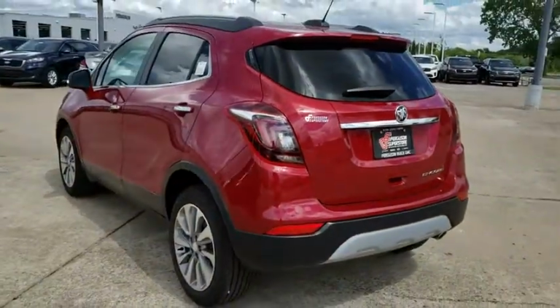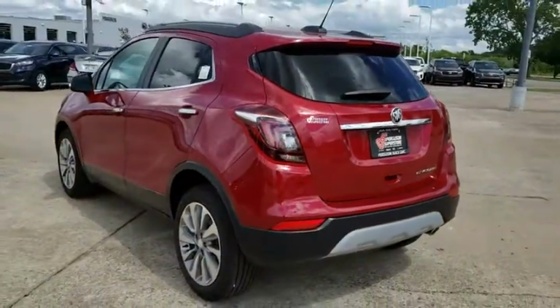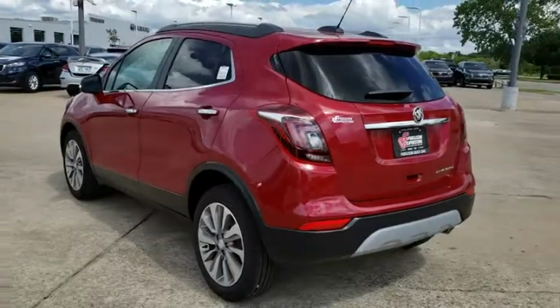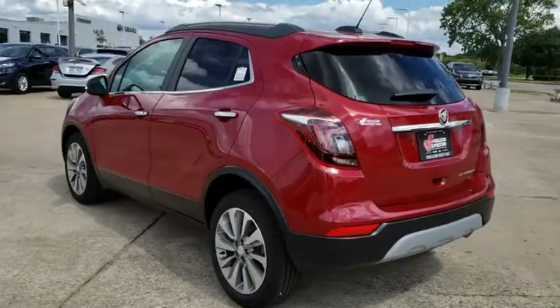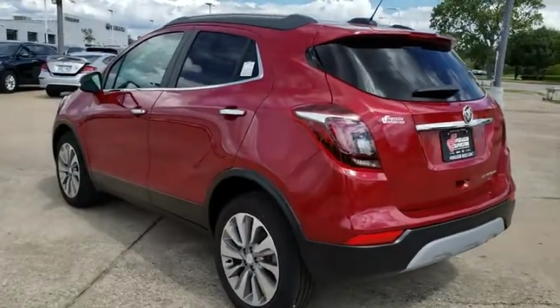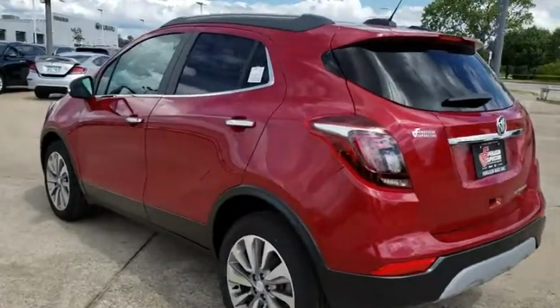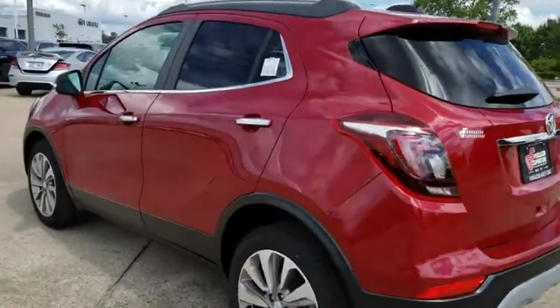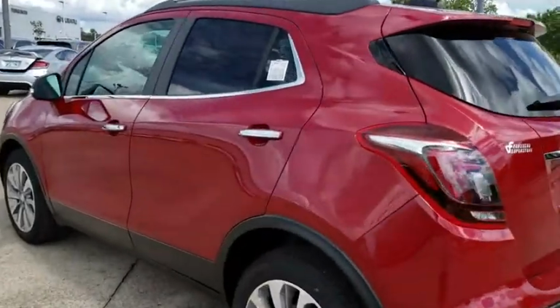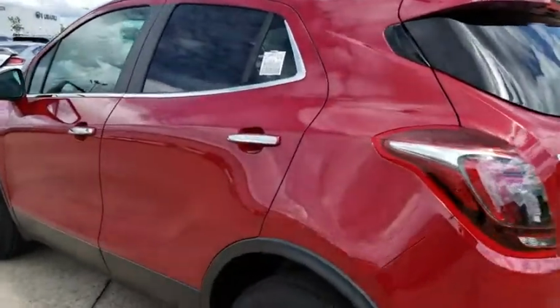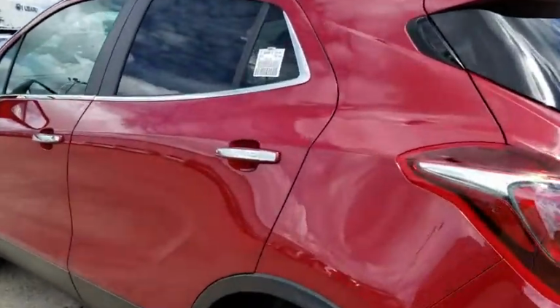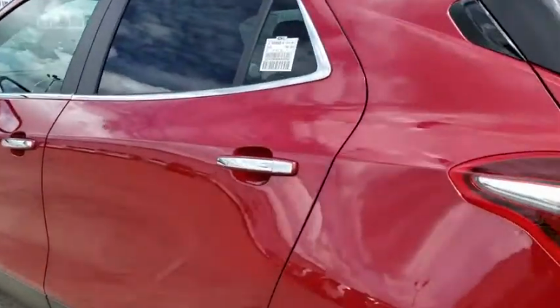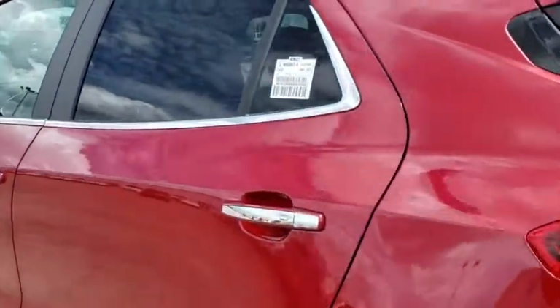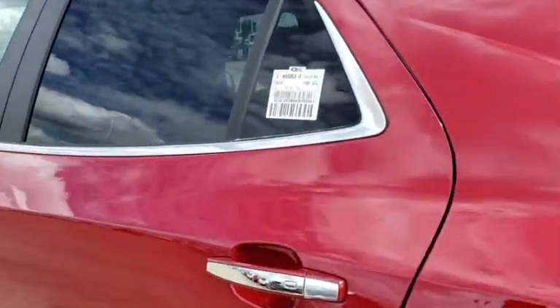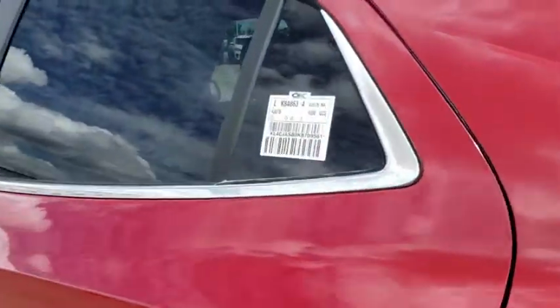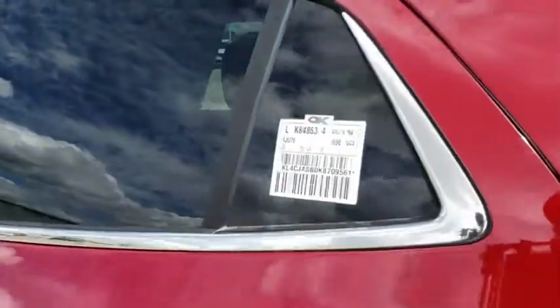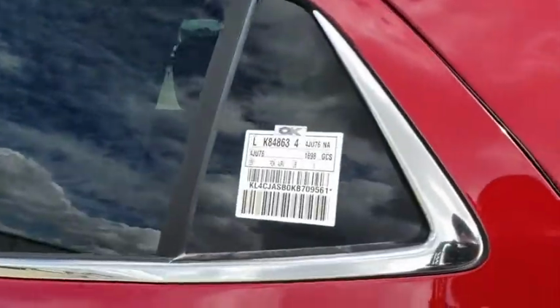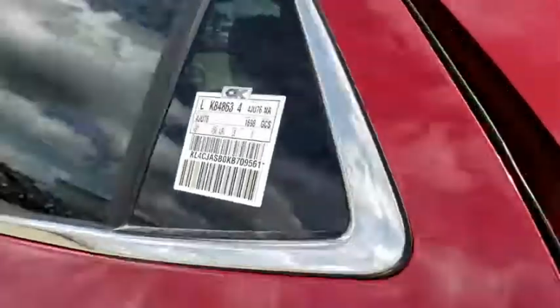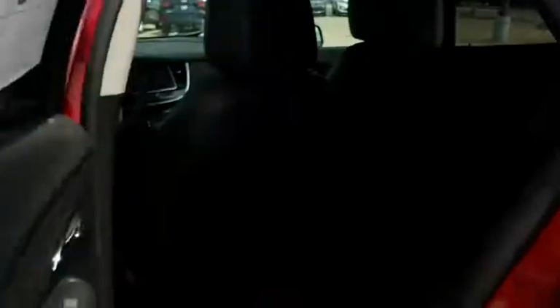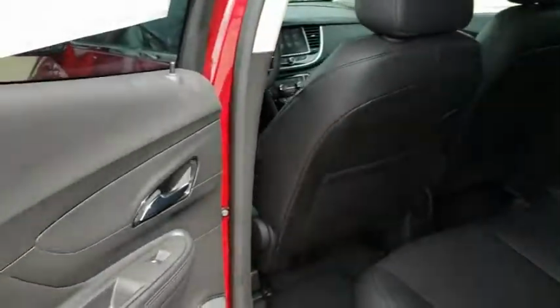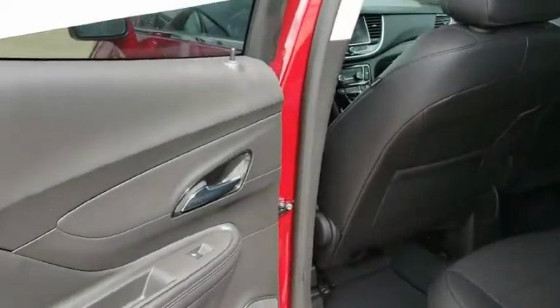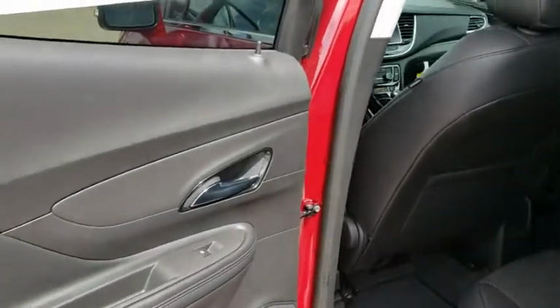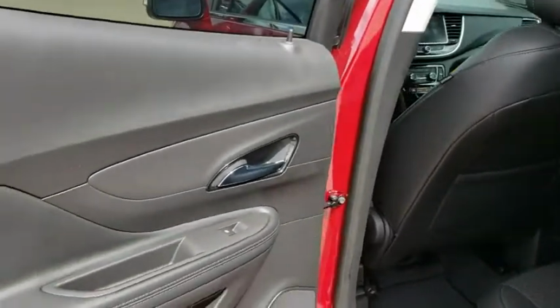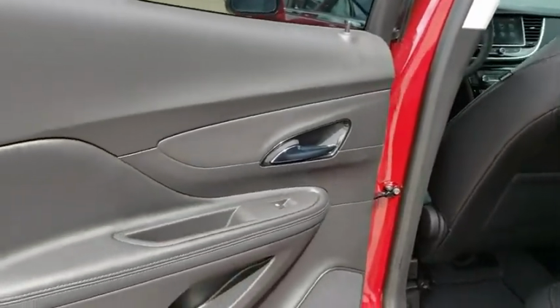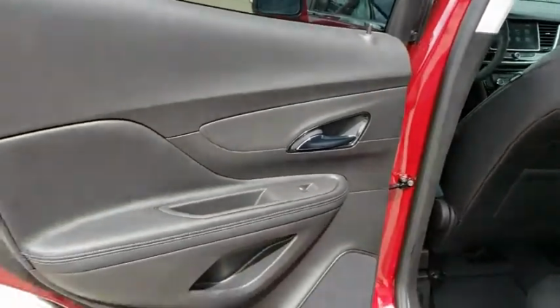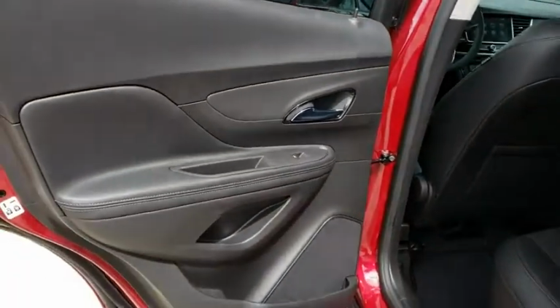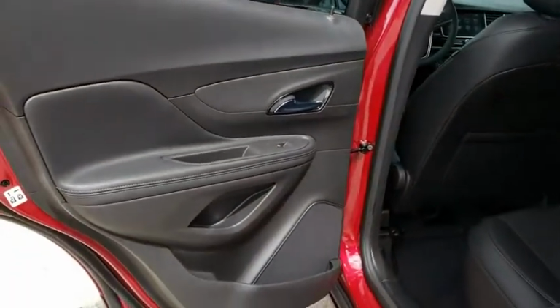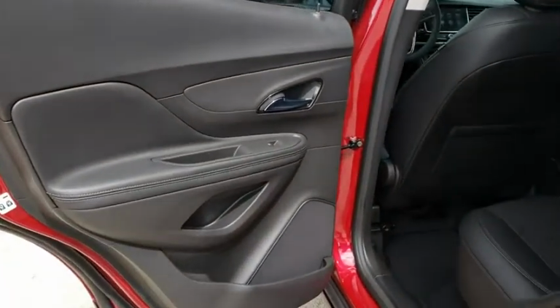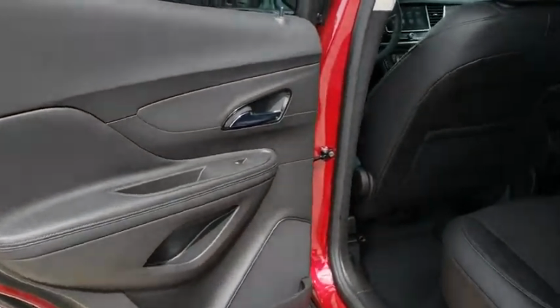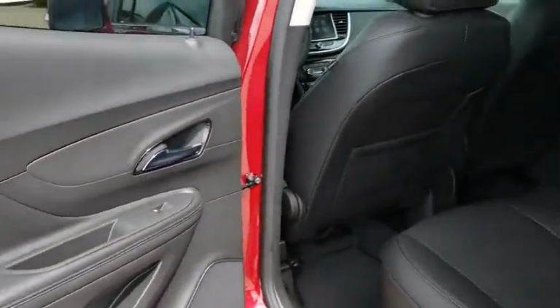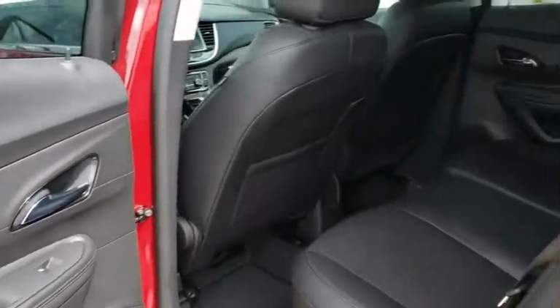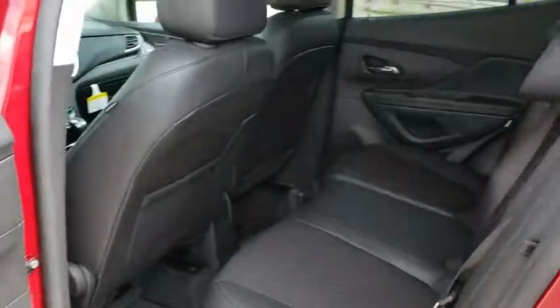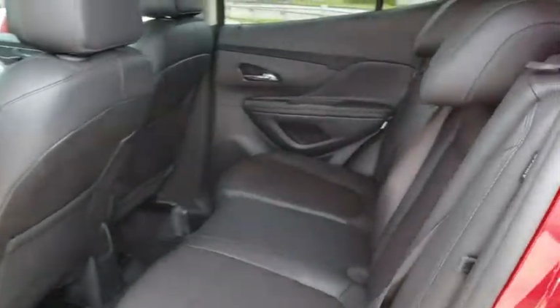Aluminum wheels, keyless start, cruise control, floor mats, four-wheel disc brakes, rear defrost, AM FM stereo radio, front wheel drive, bucket seats, MP3 player.